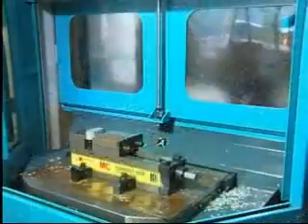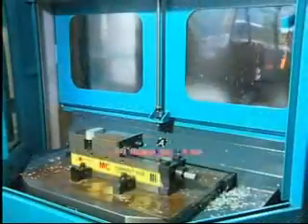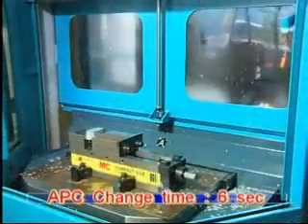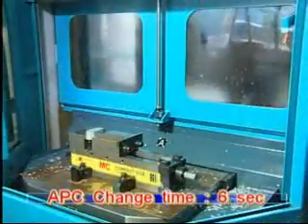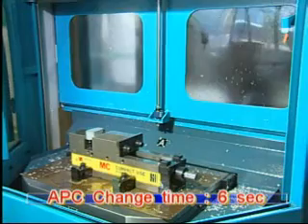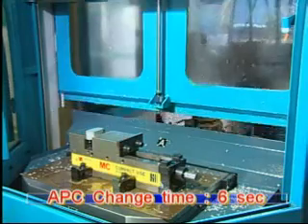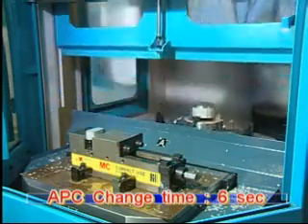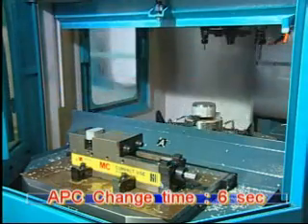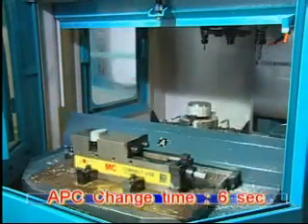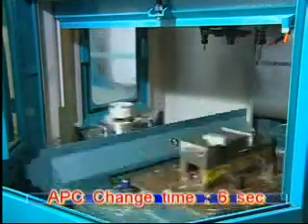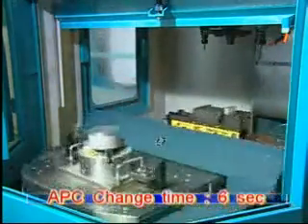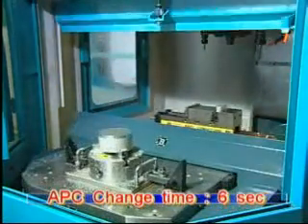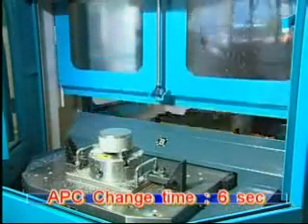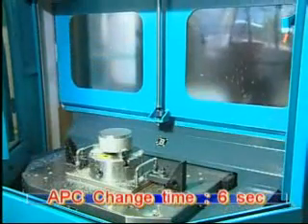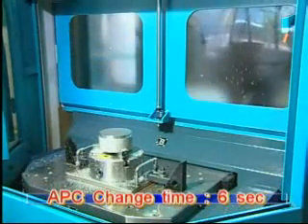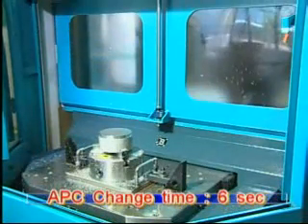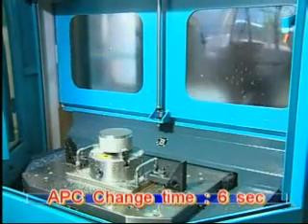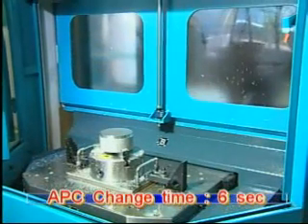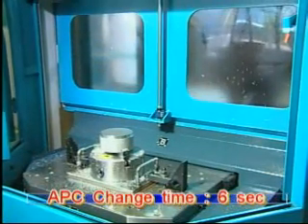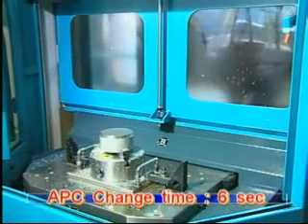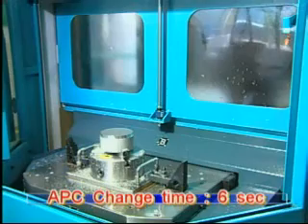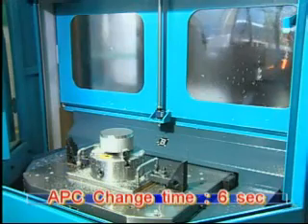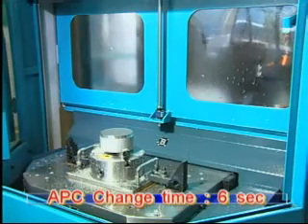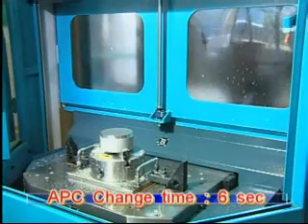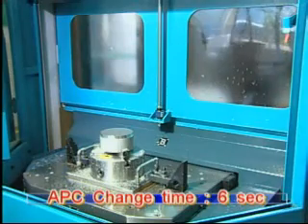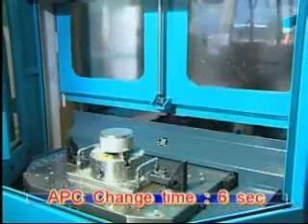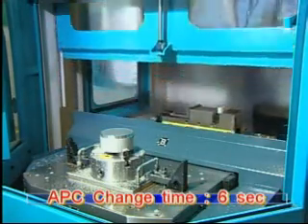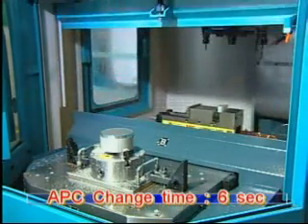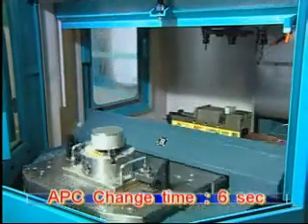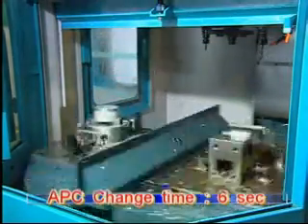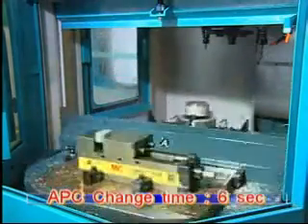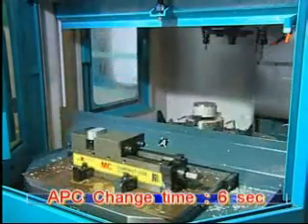The rotary APC with high-speed cam type pallet changer completes a switch in only six seconds. The working space of the APC is included within the machine's floor space for a compact footprint.